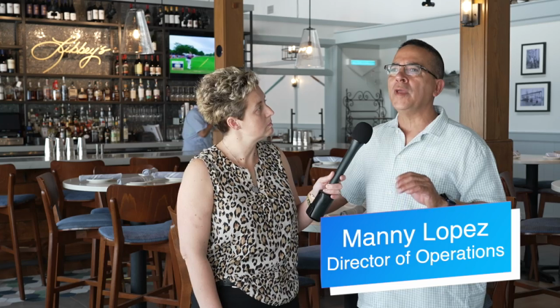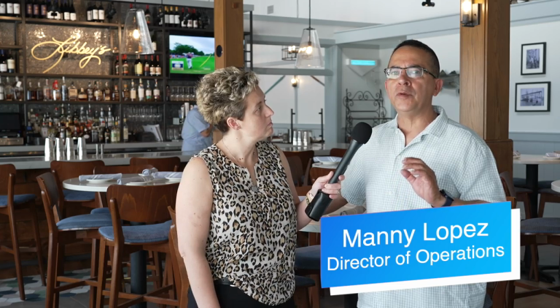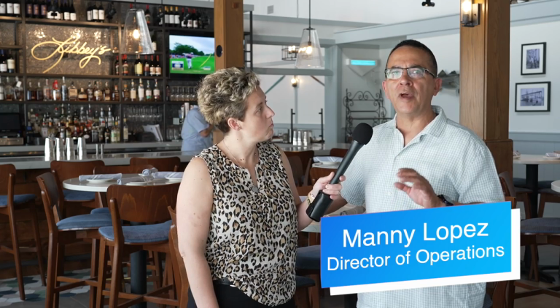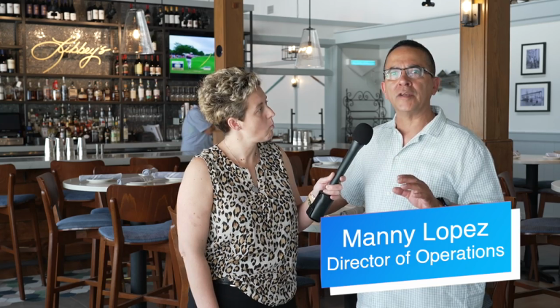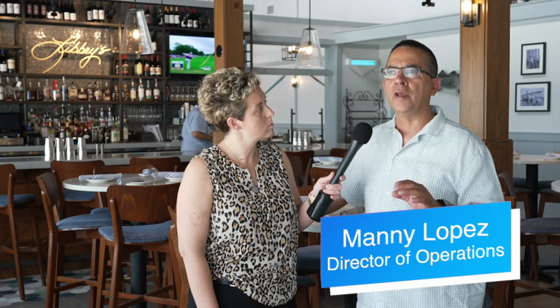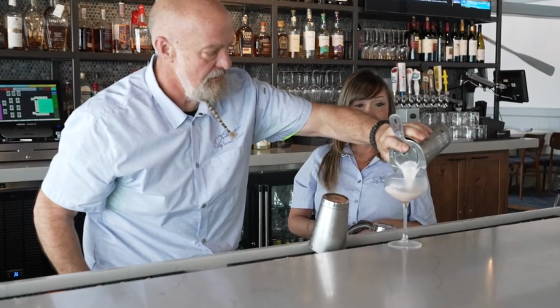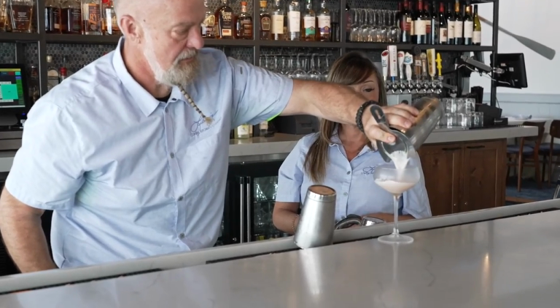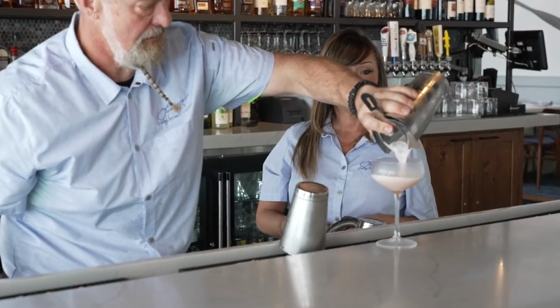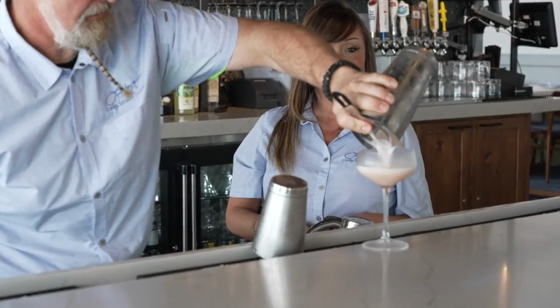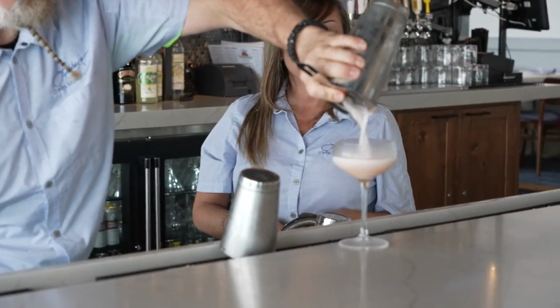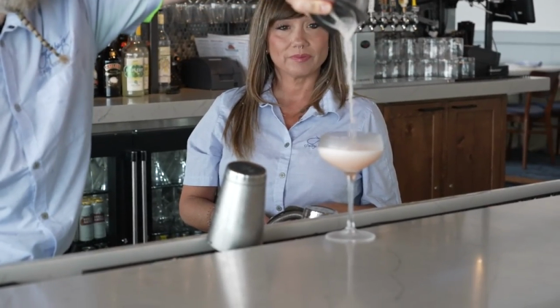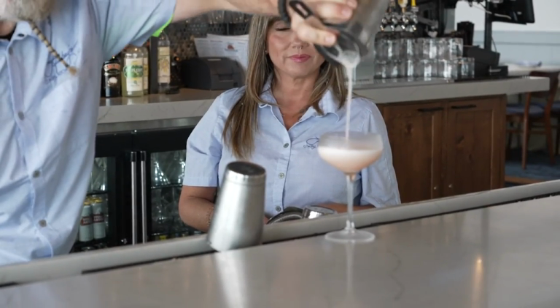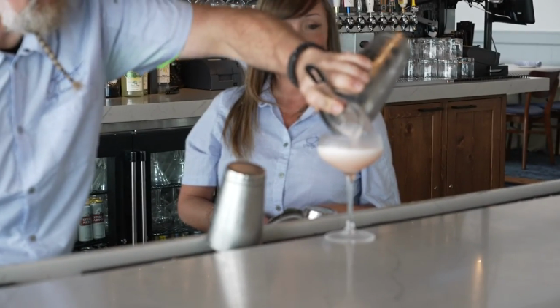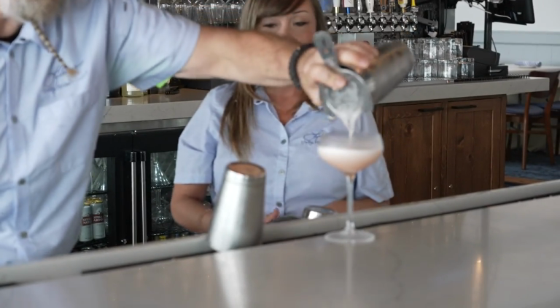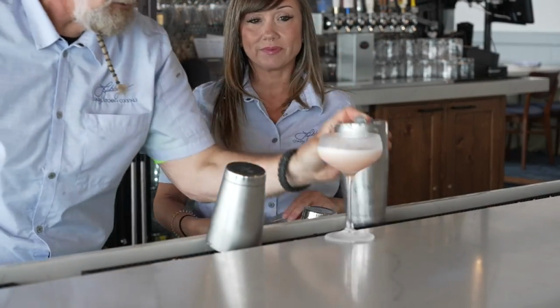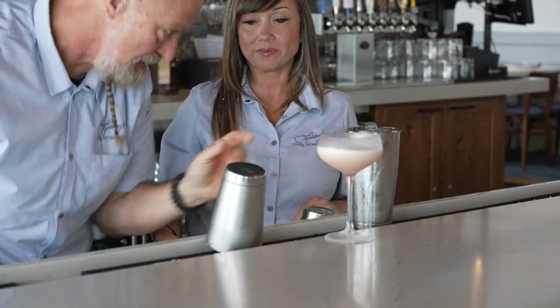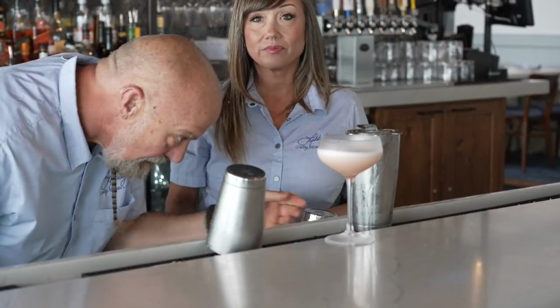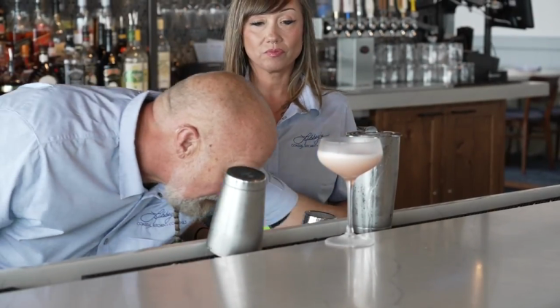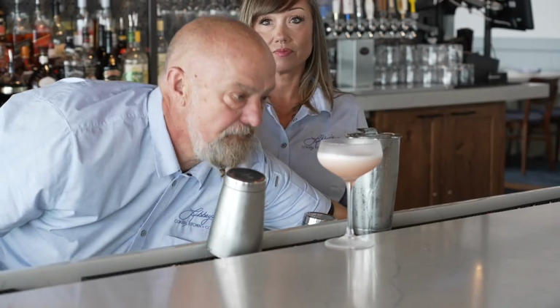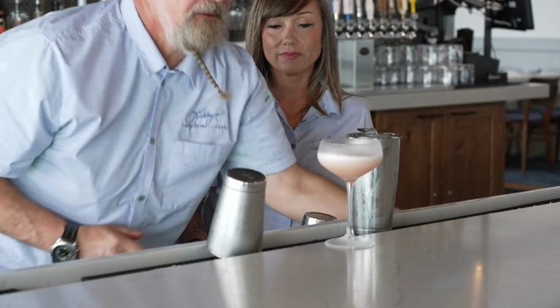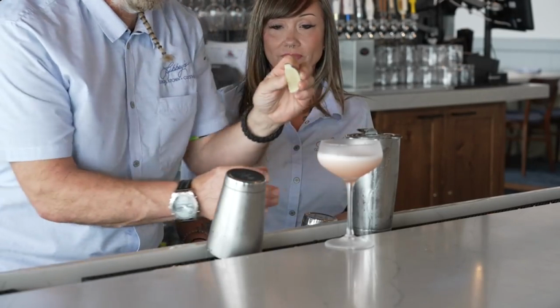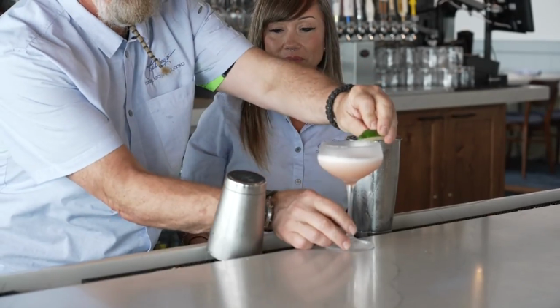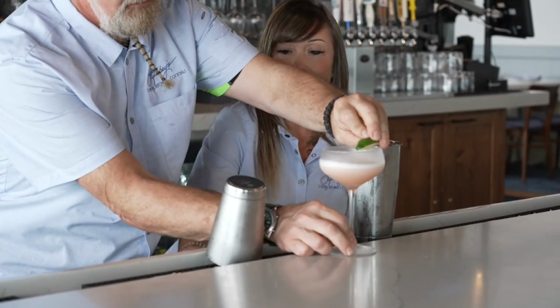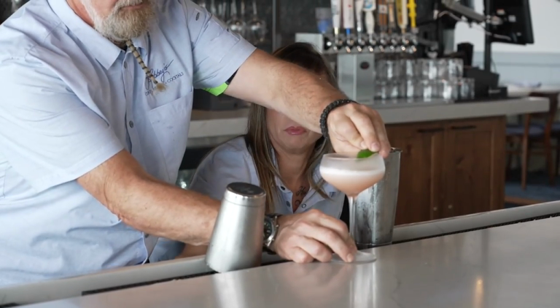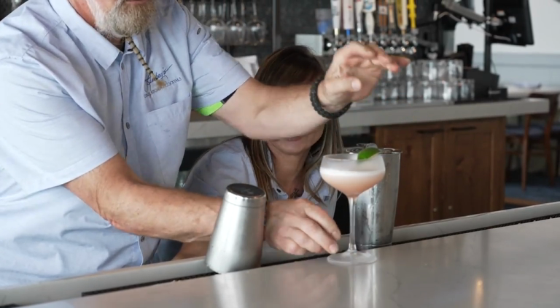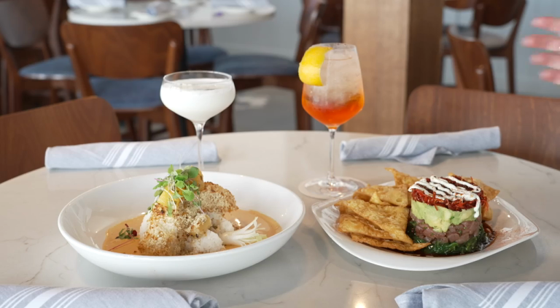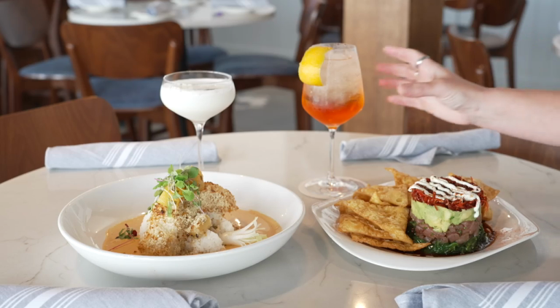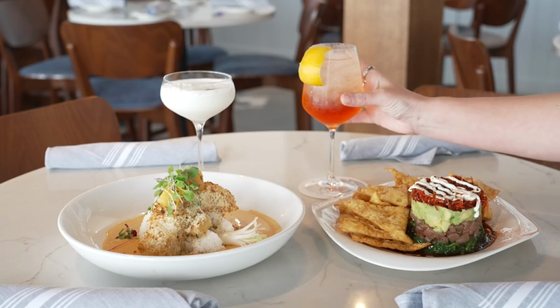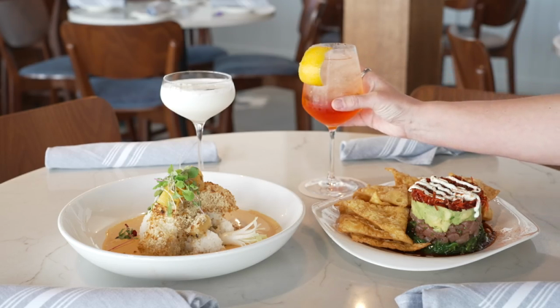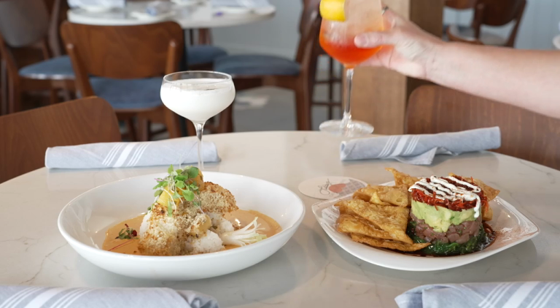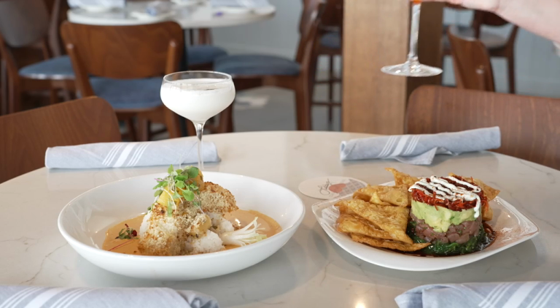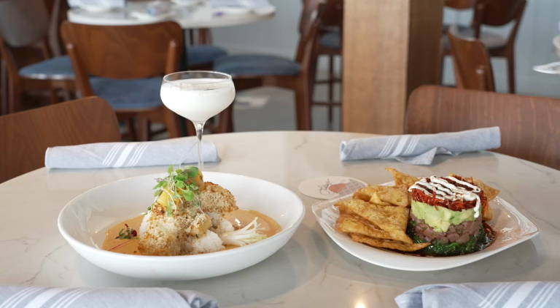We have some beautifully crafted cocktails that are new of age, with incredible fresh ingredients. Everything at the bar is fresh. We focus on fresh, we focus on quality, and we focus on presentation. Our sunset spritz and our coconut basil daiquiri.